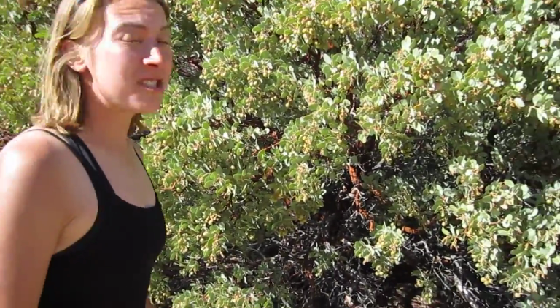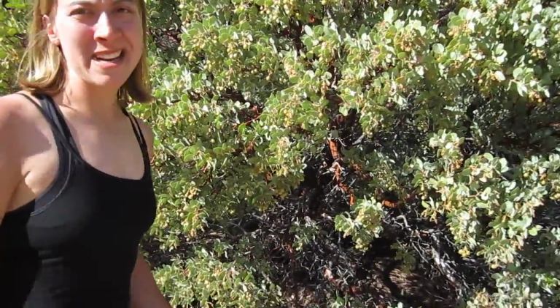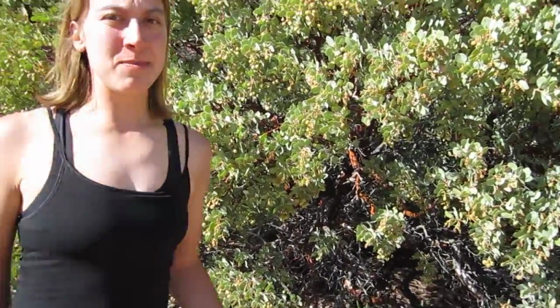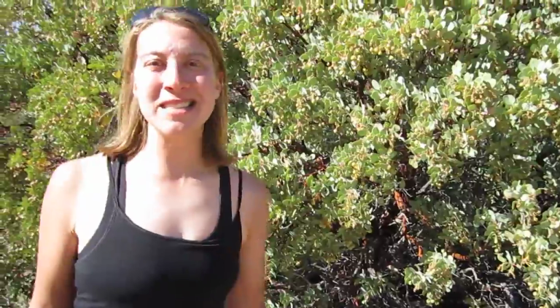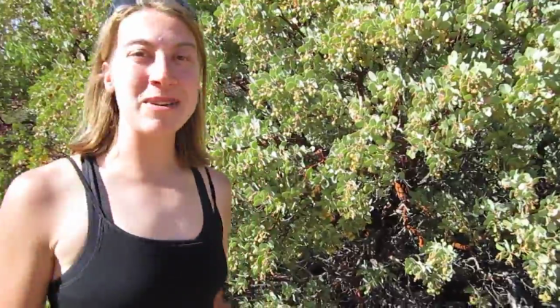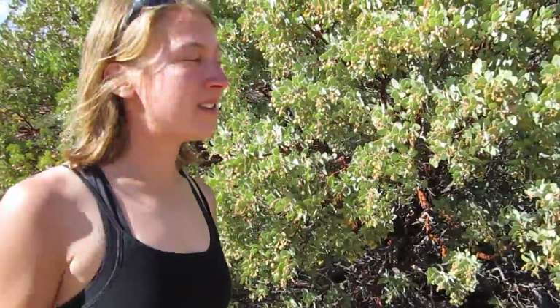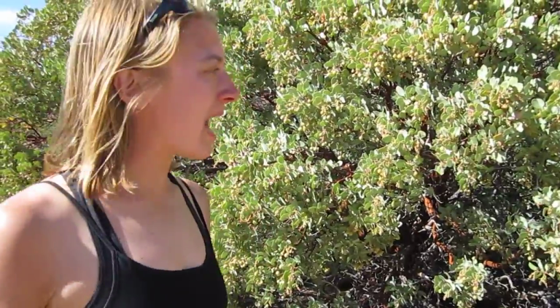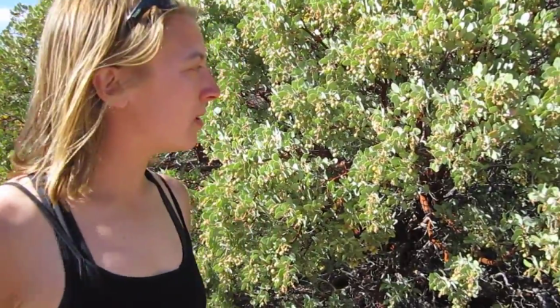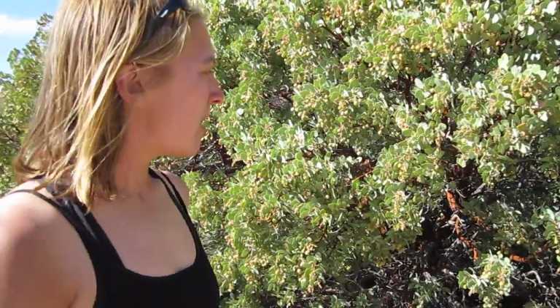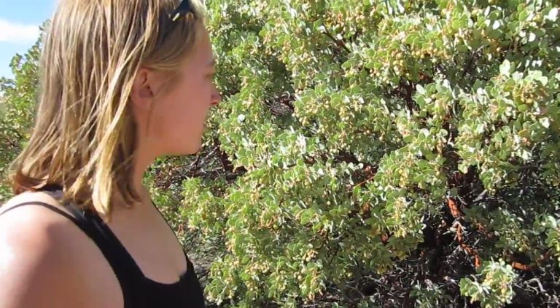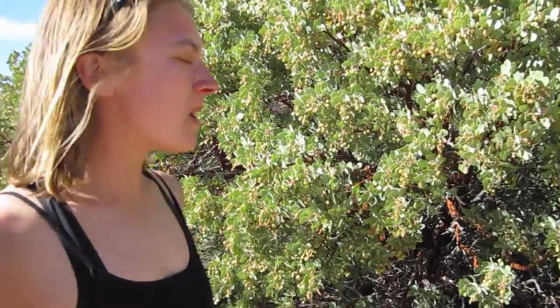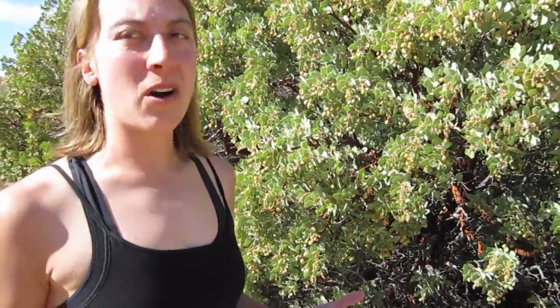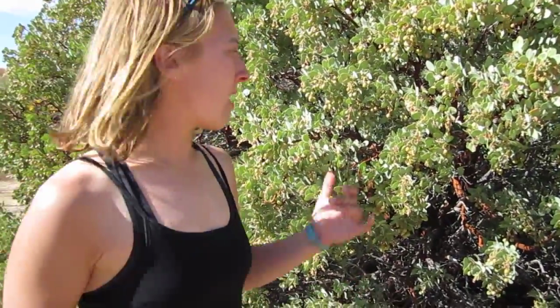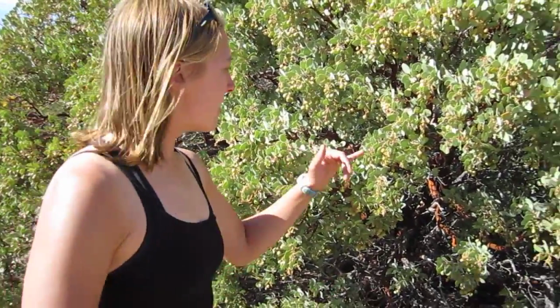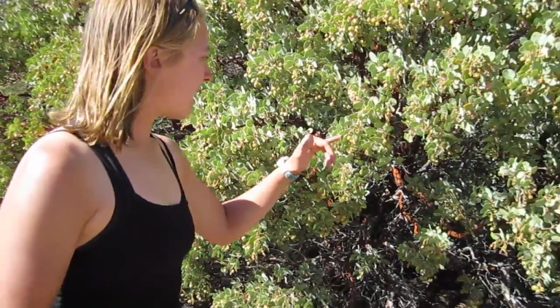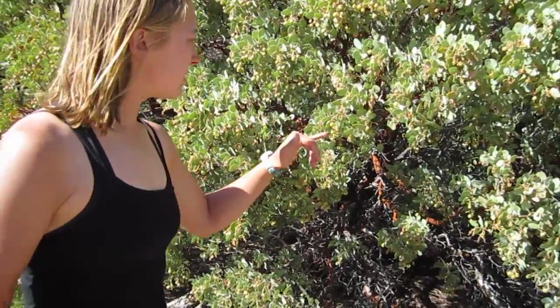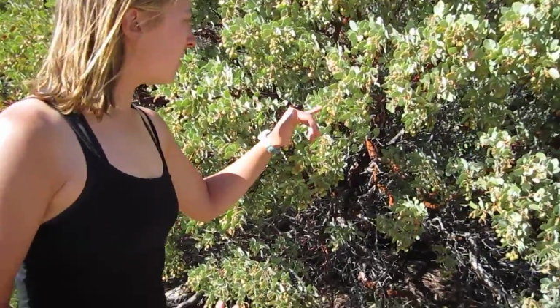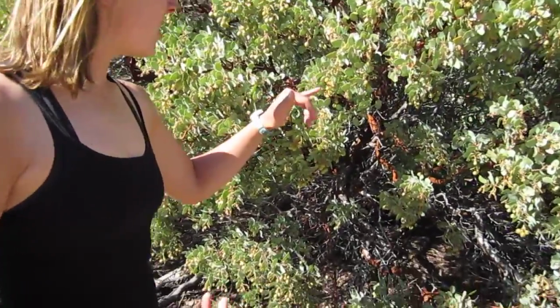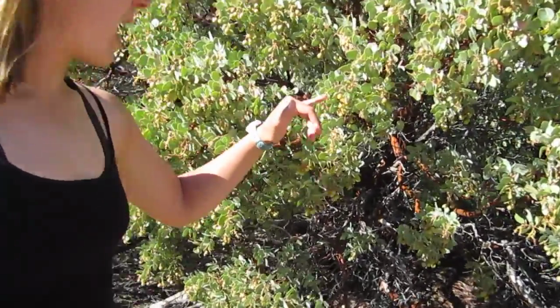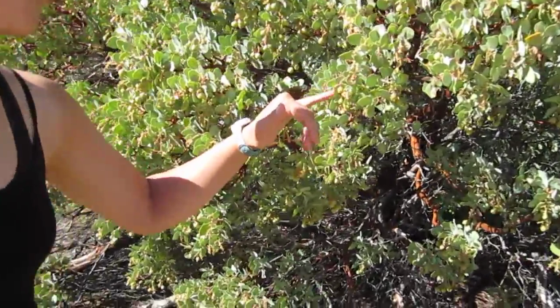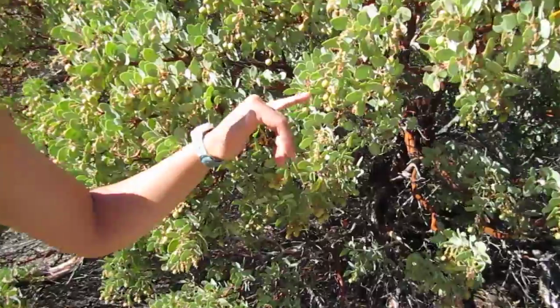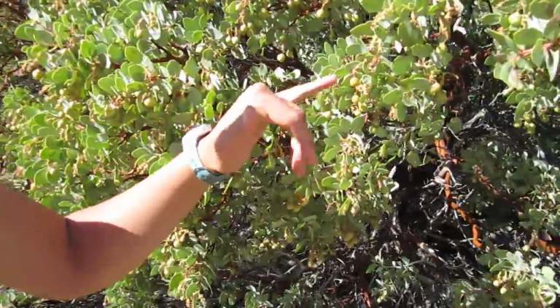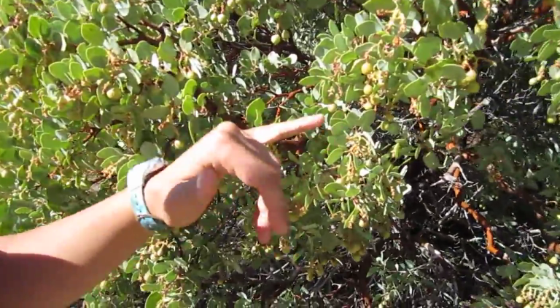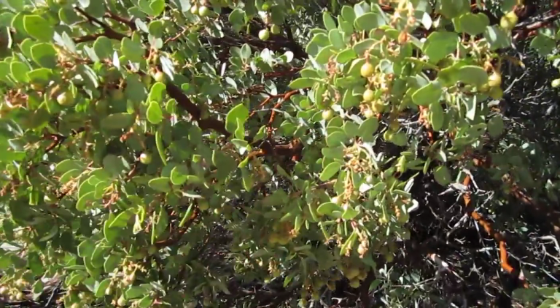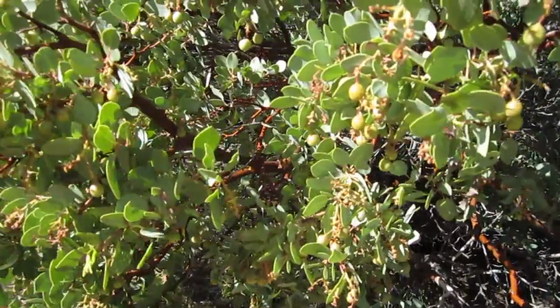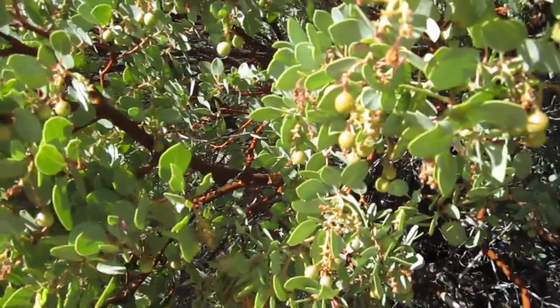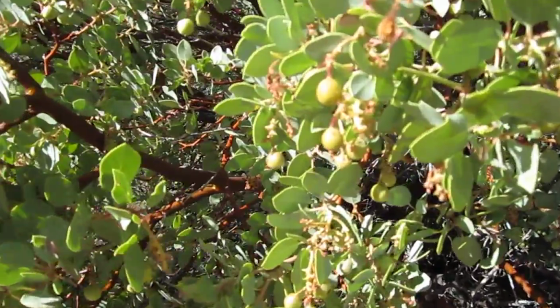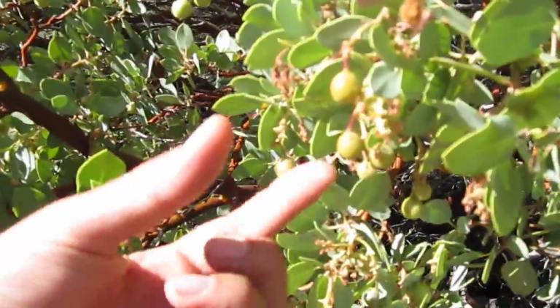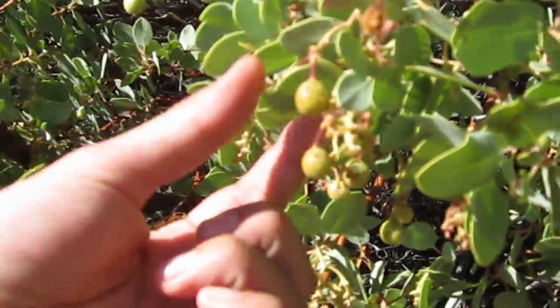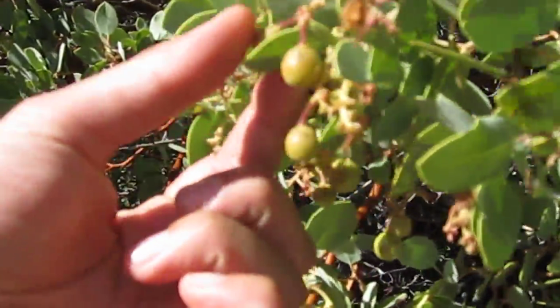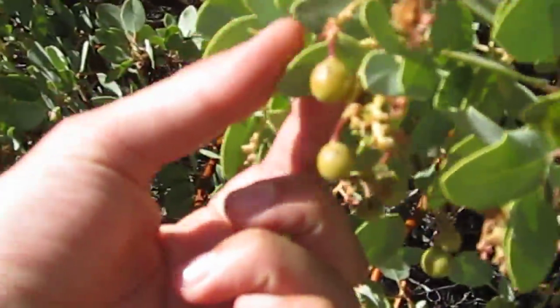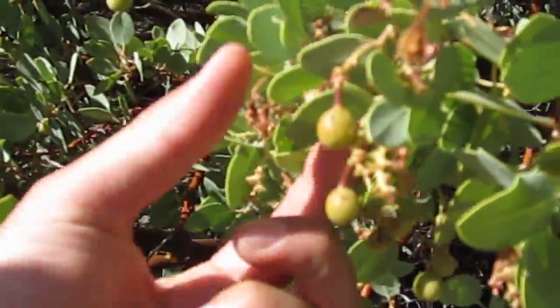In Spanish, manzanita means little apple, and you can see why they call it that — it has these little apple-like fruits on it. They're also very very sticky.